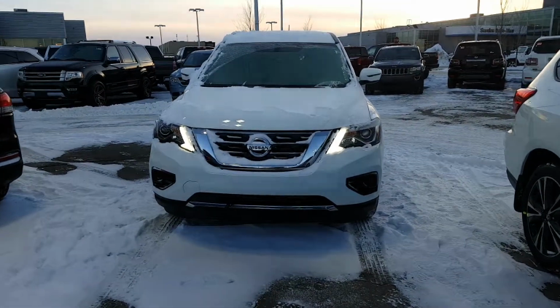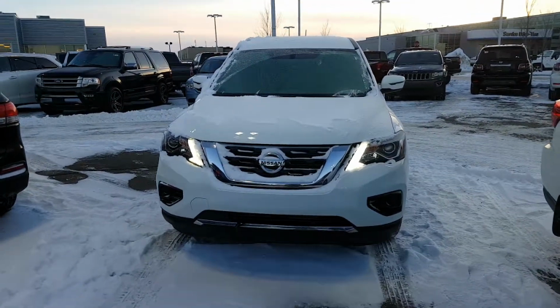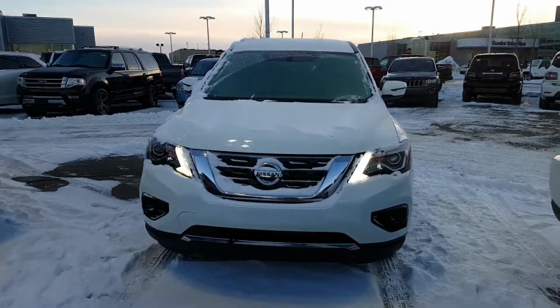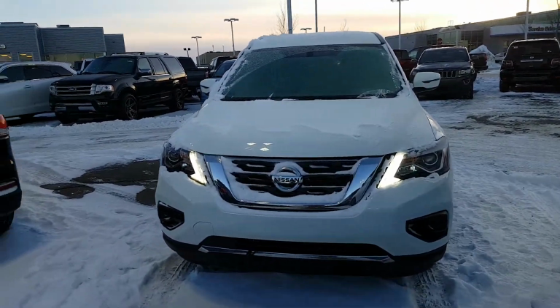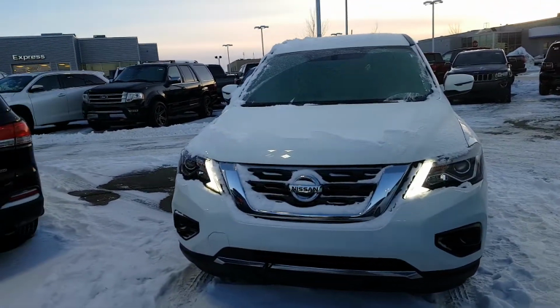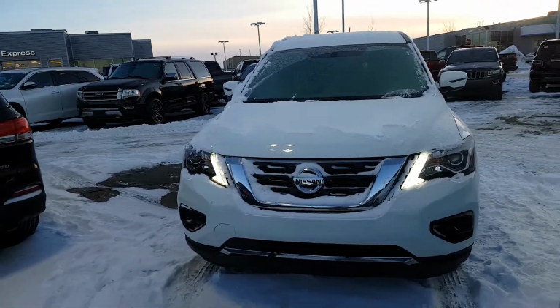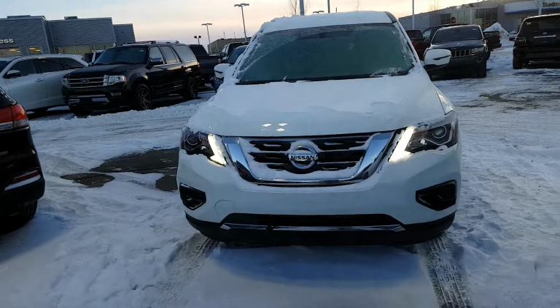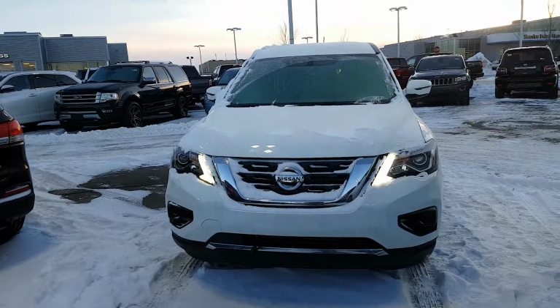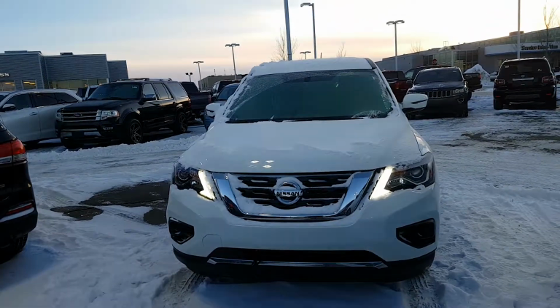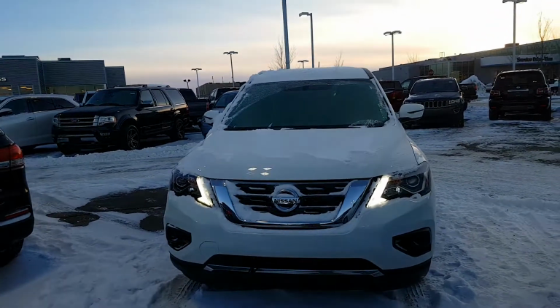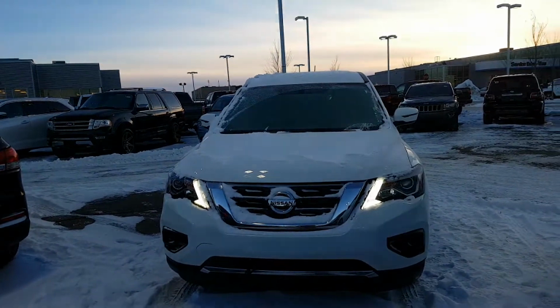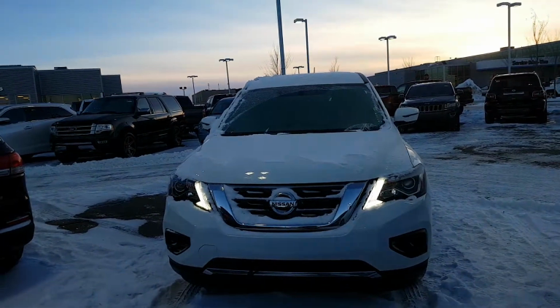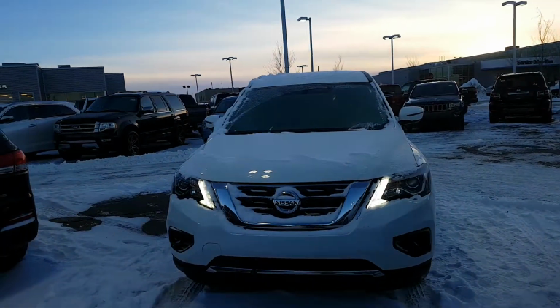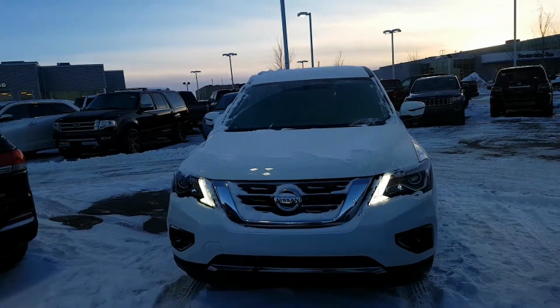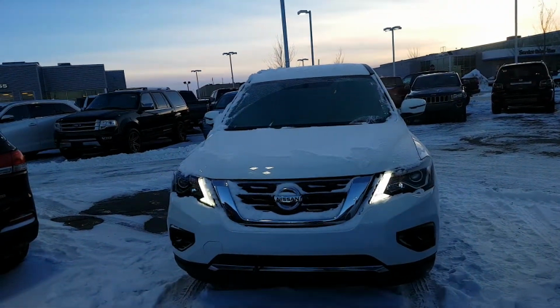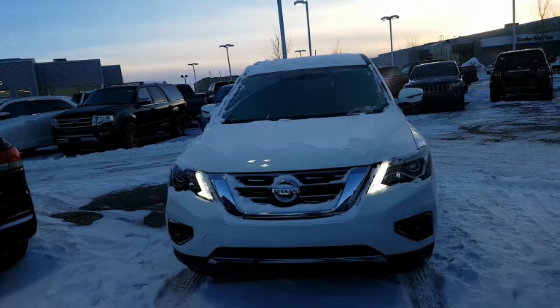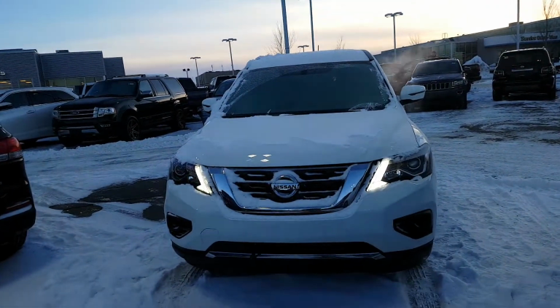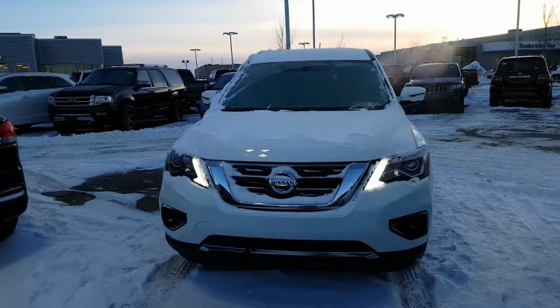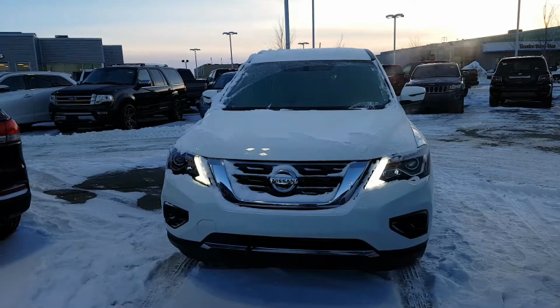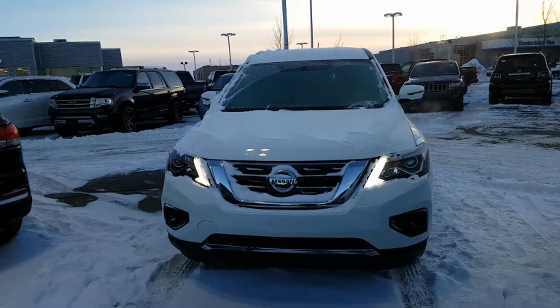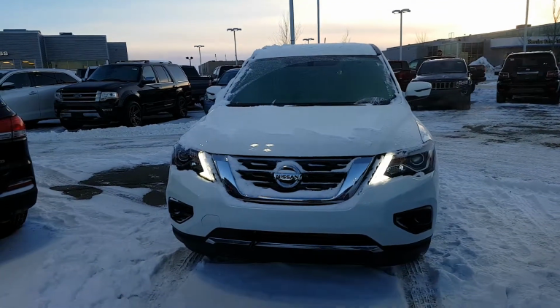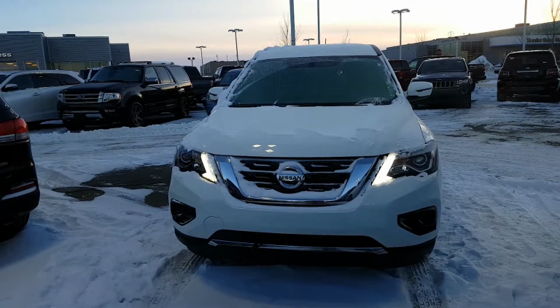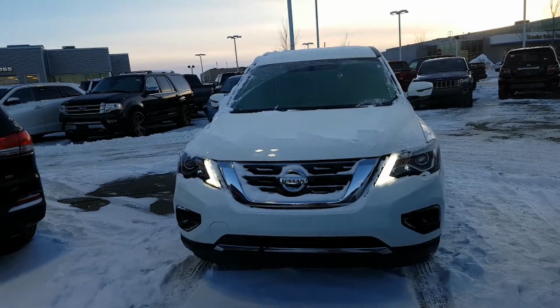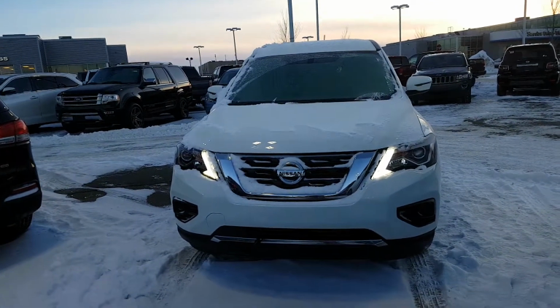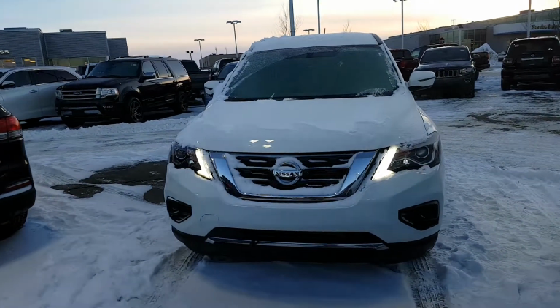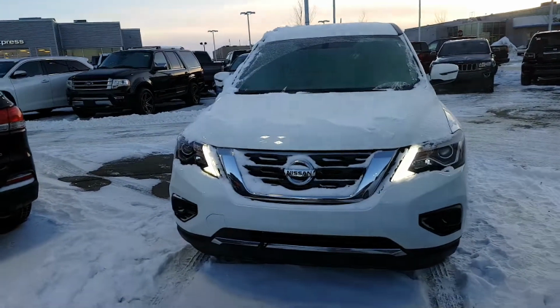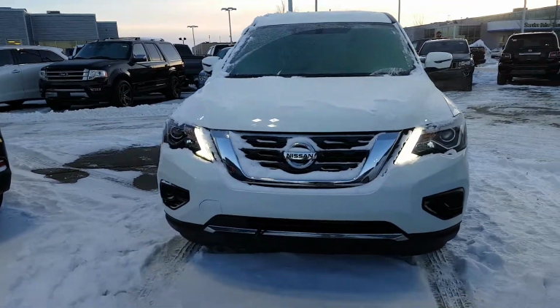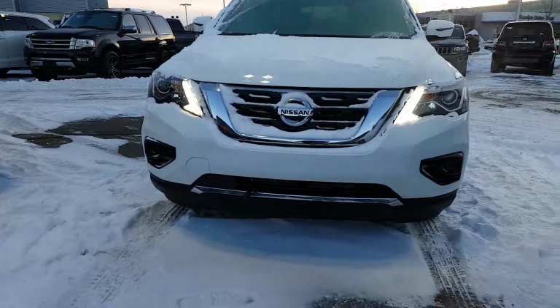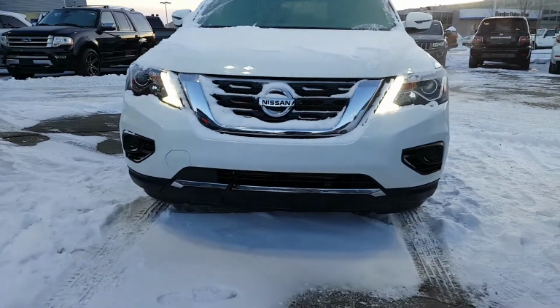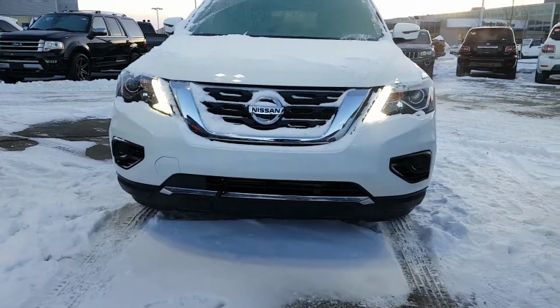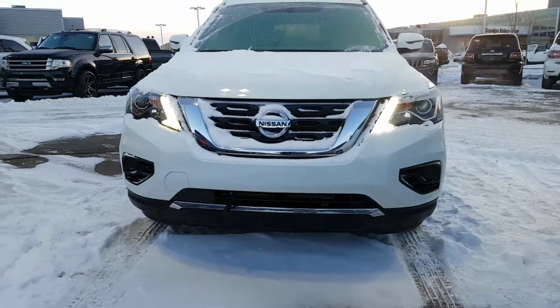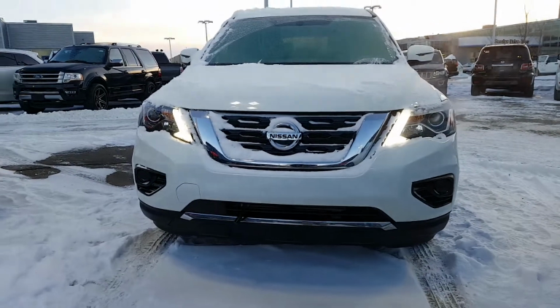Hi Jamie, this is Elwood from LA Nissan. I wanted to show you our ad special 2018 Pathfinder, but unfortunately it's been lent out, so this is better — this is one that has almost no mileage on it.